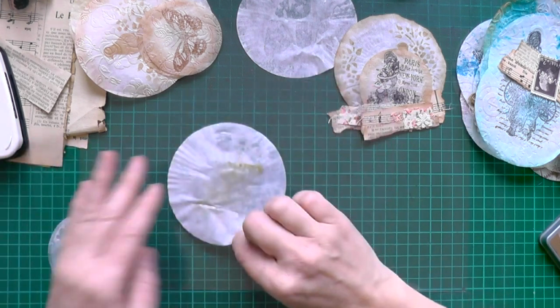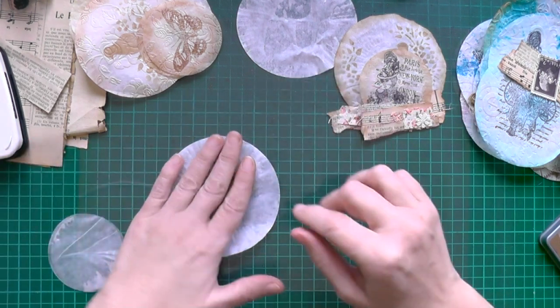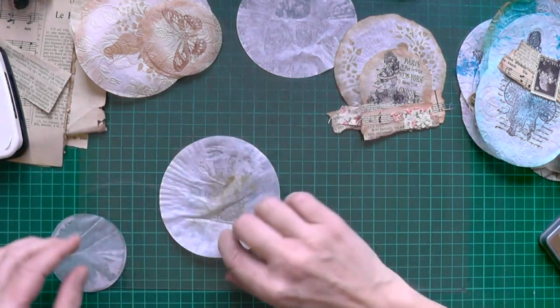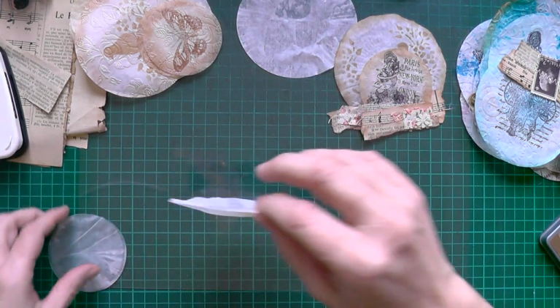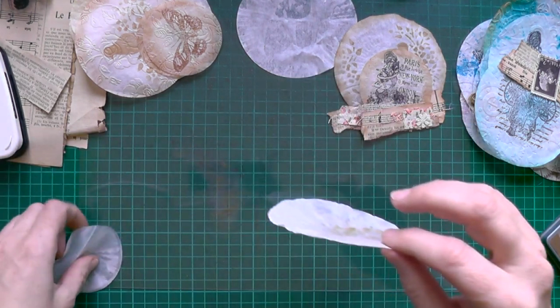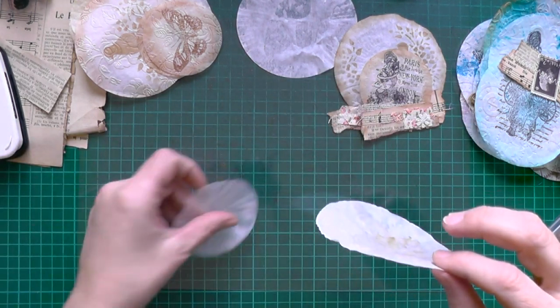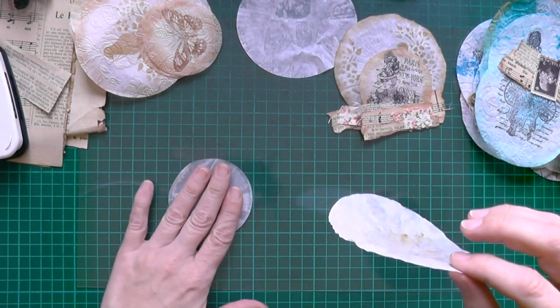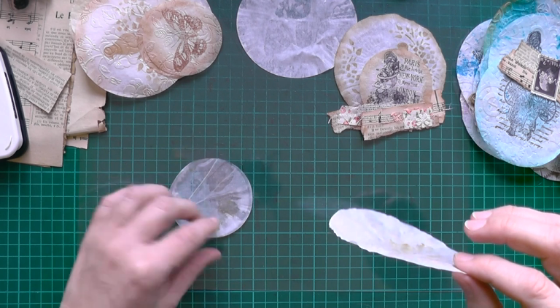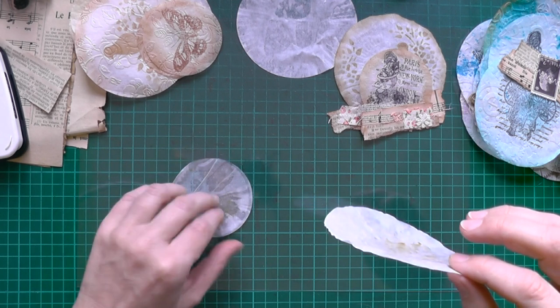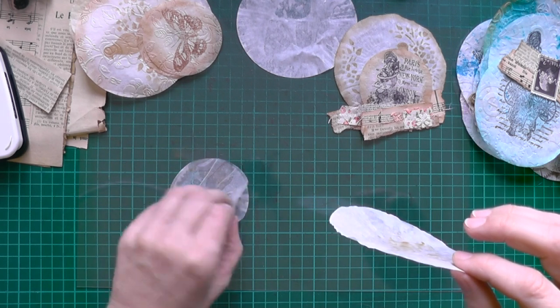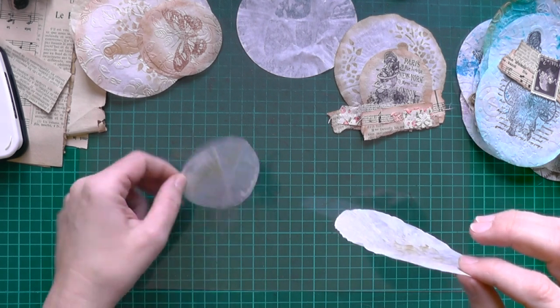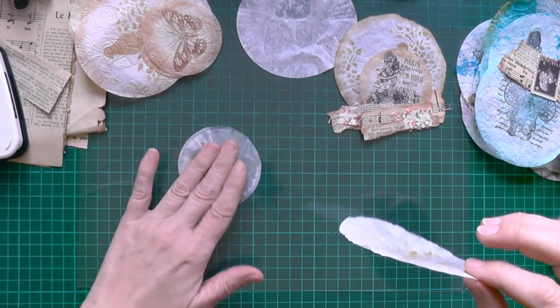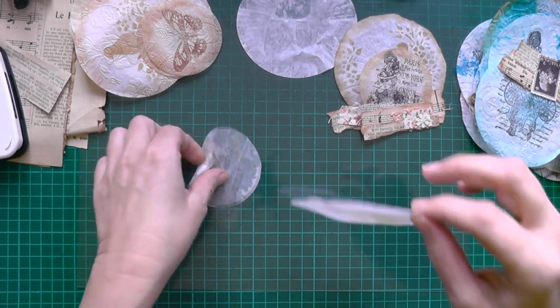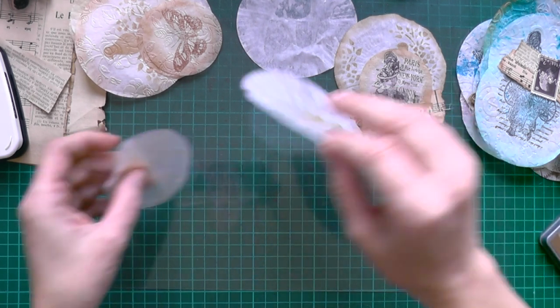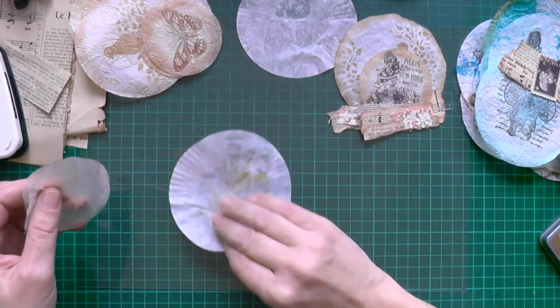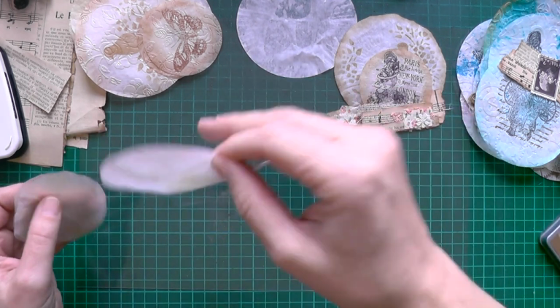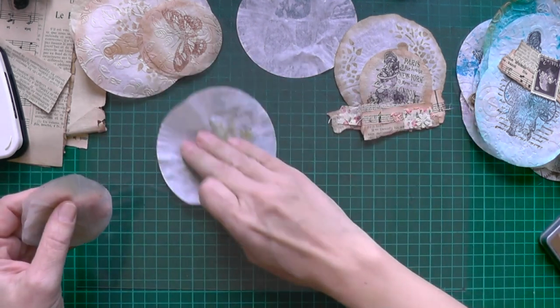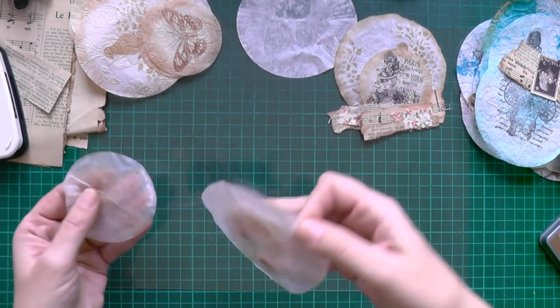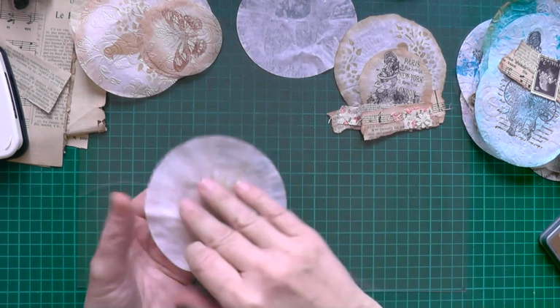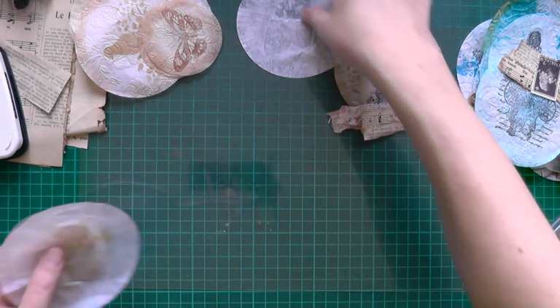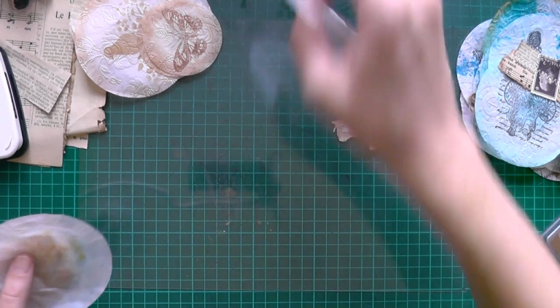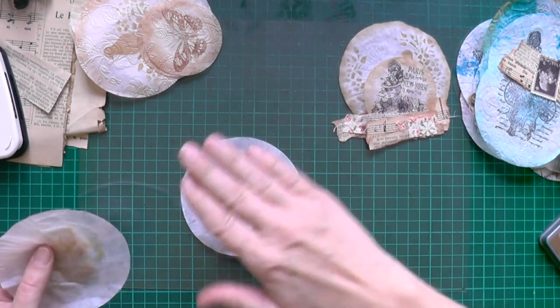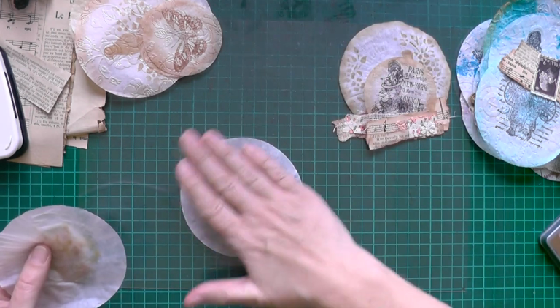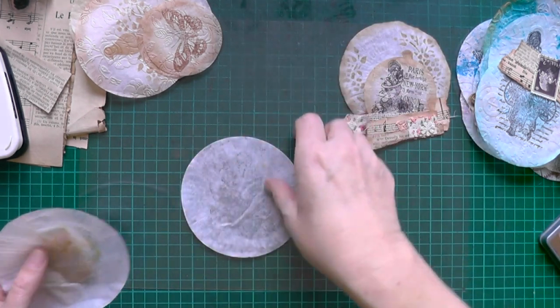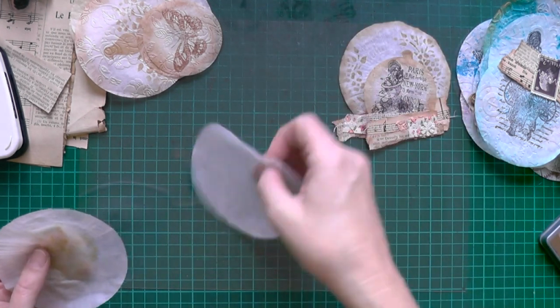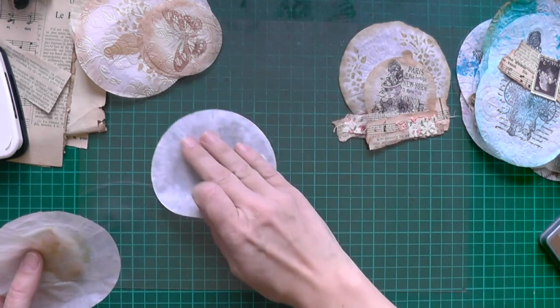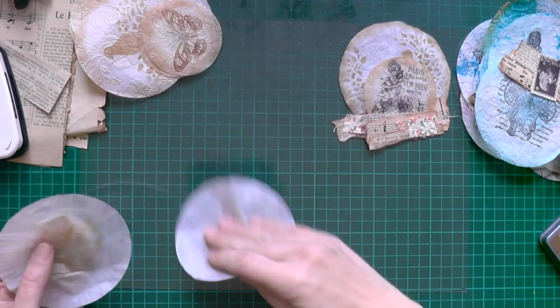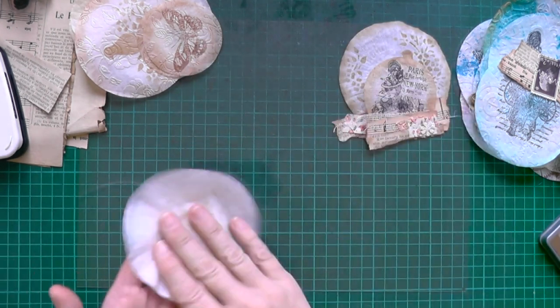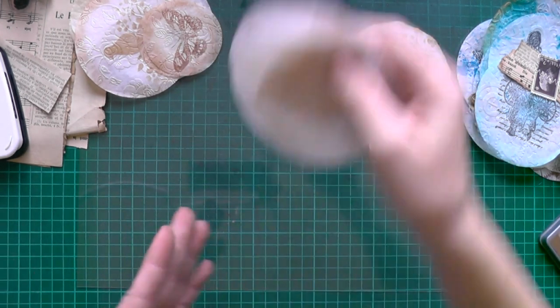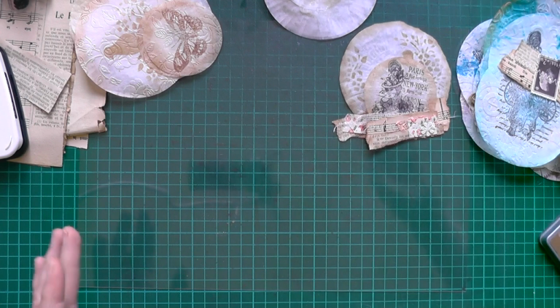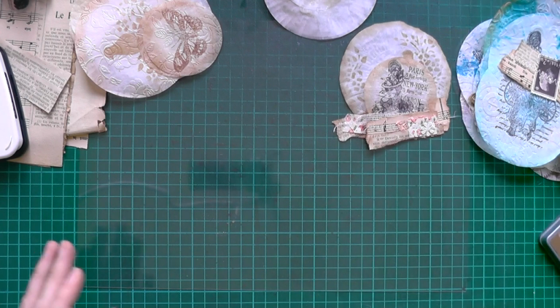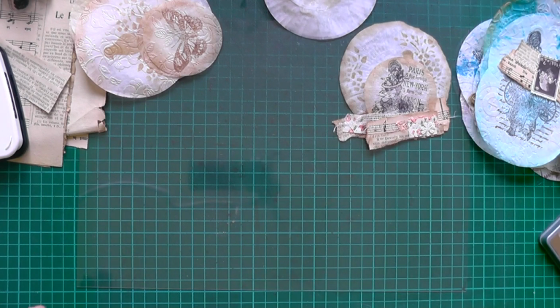Now take your wet ones and you can take the ink, and let them dry. This can be washed away.